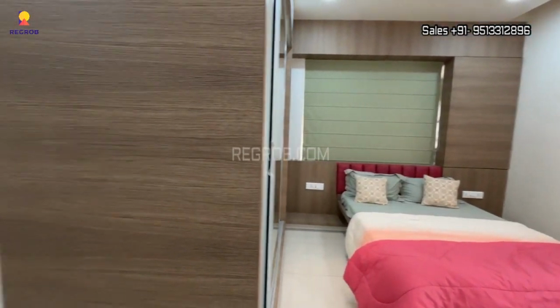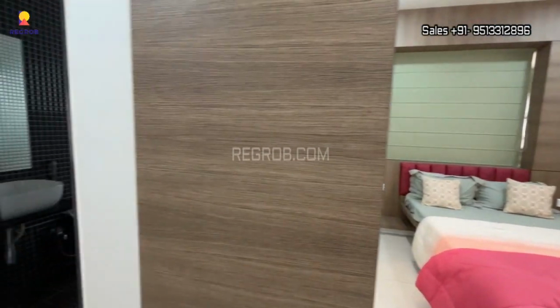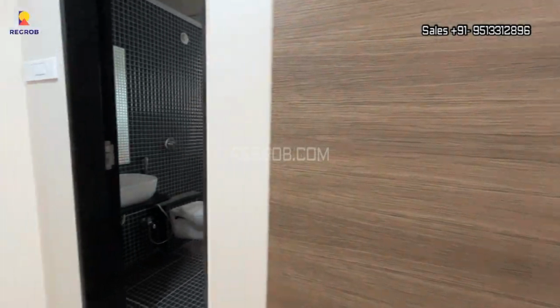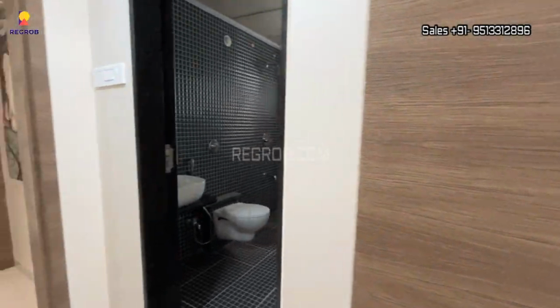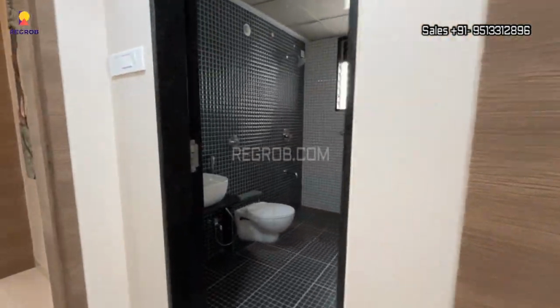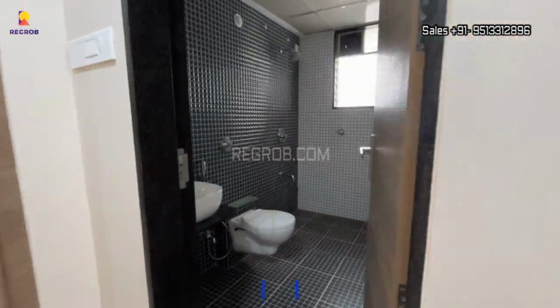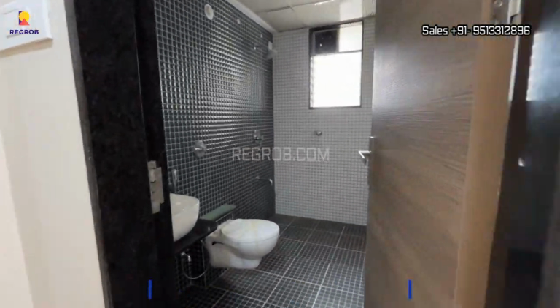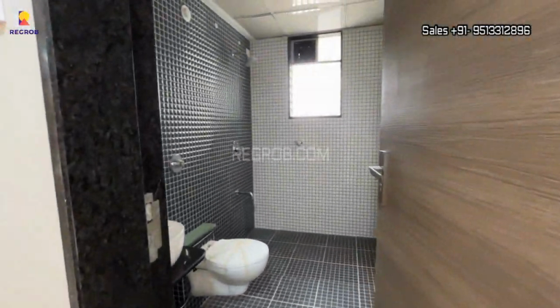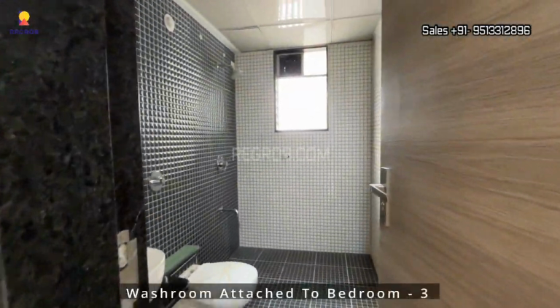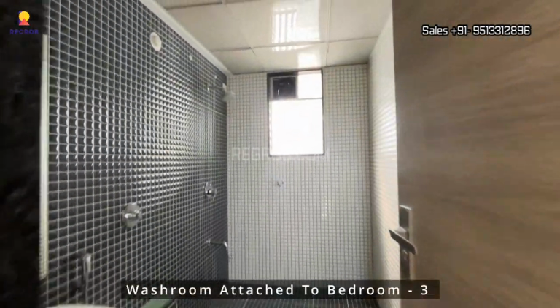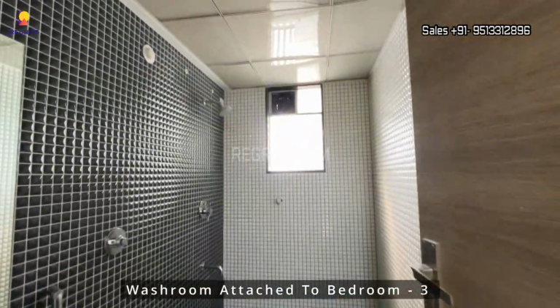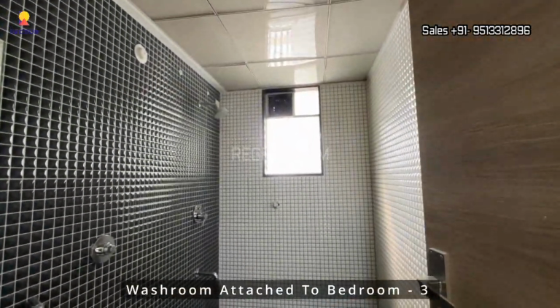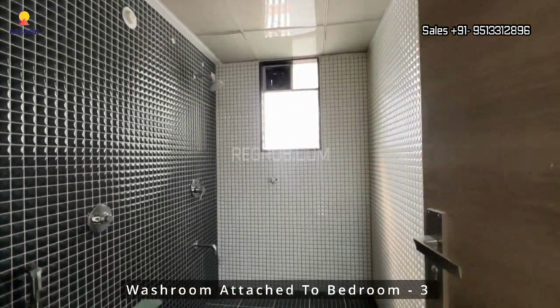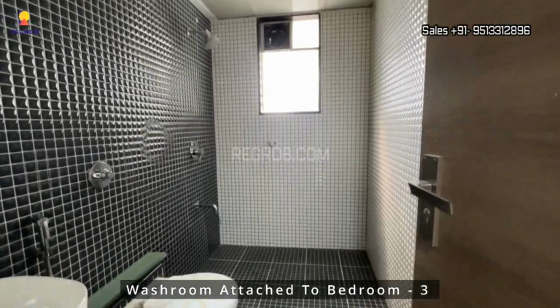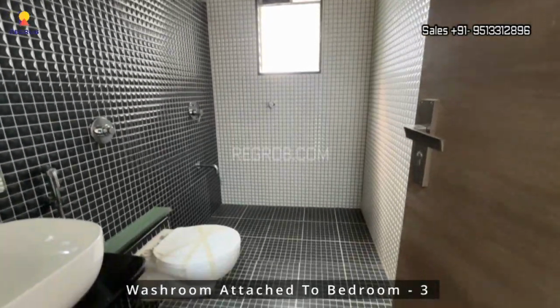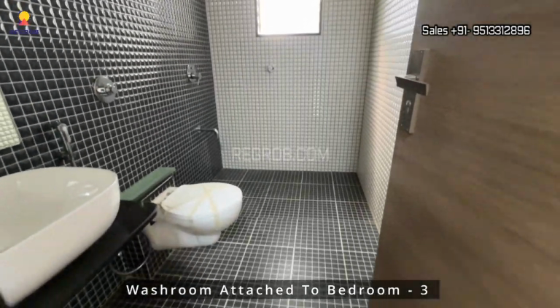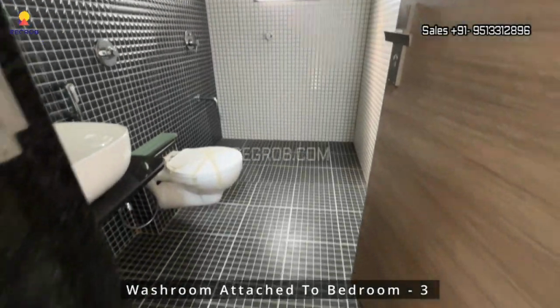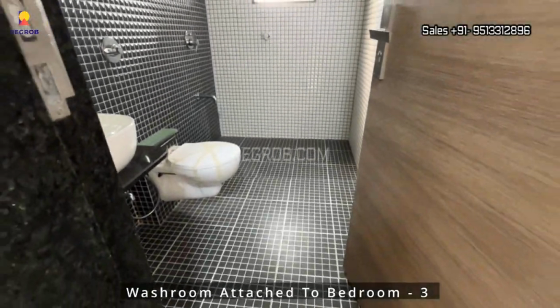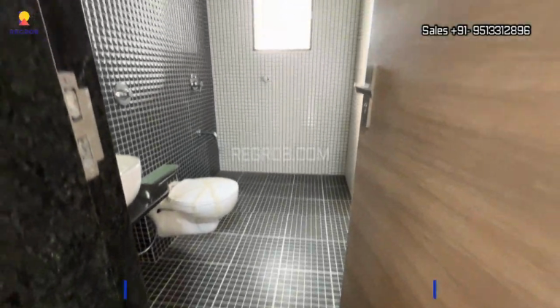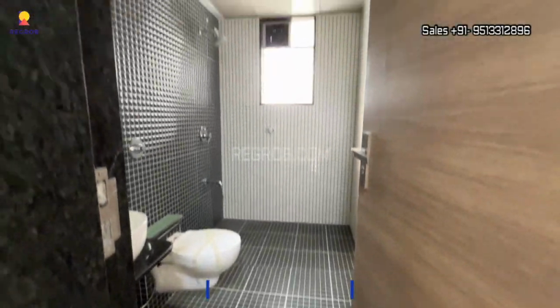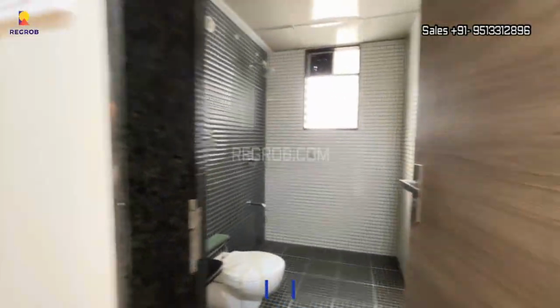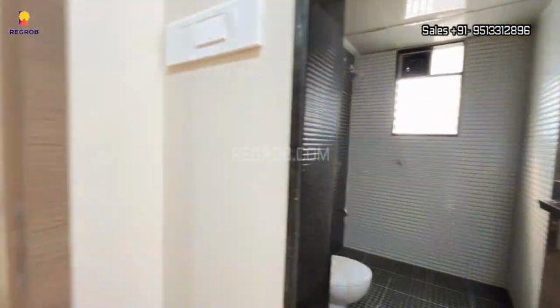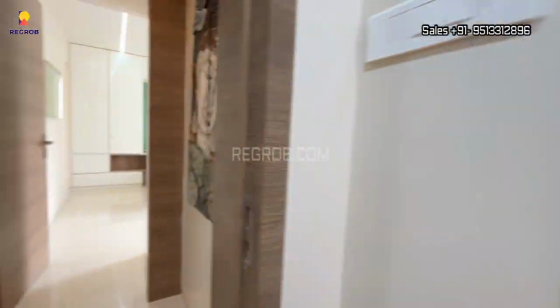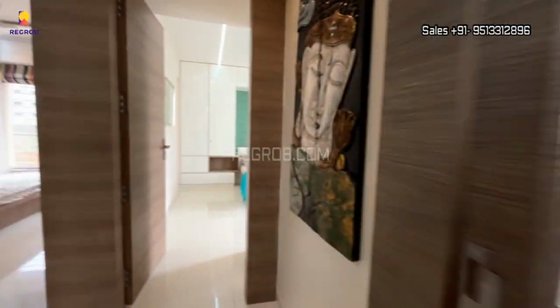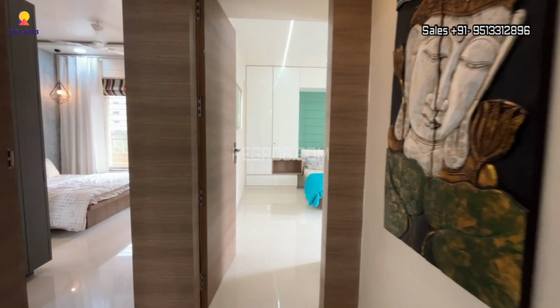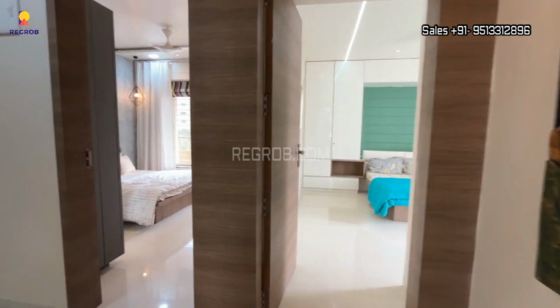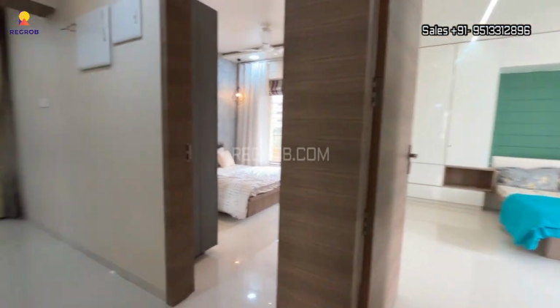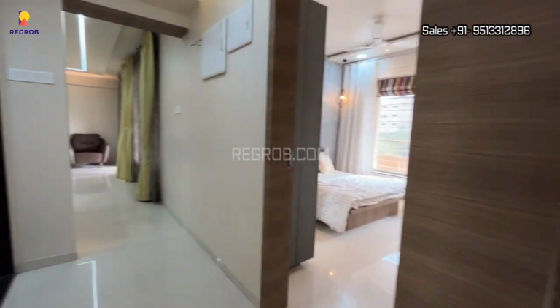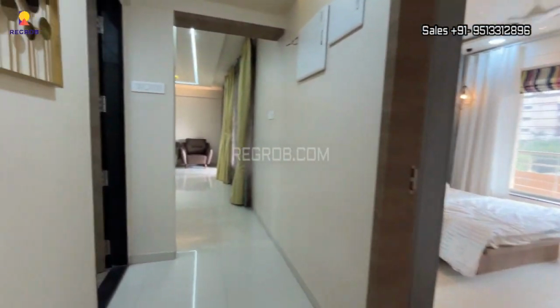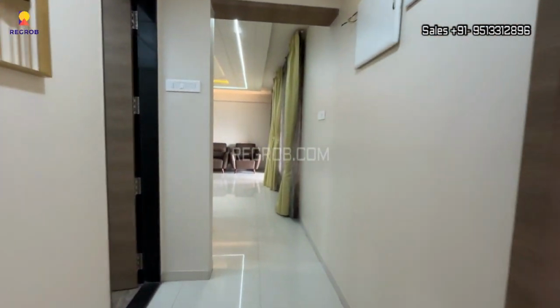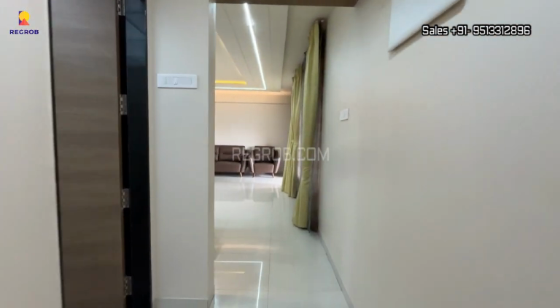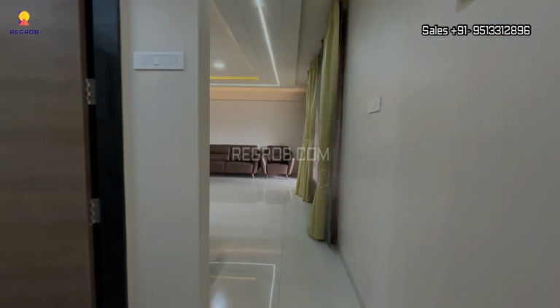So viewers, that's all in this video. Thank you for joining me on this virtual tour. Contact us today to schedule a private showing, and don't forget to subscribe to this channel for the latest real estate videos and updates. Thank you.